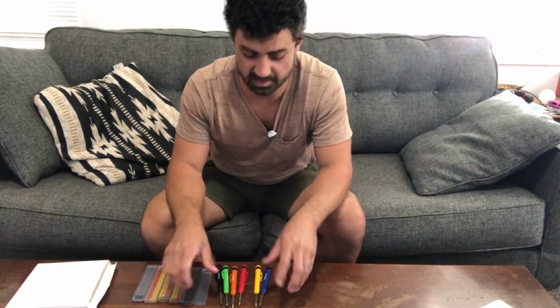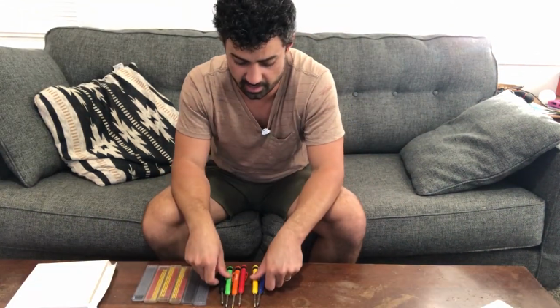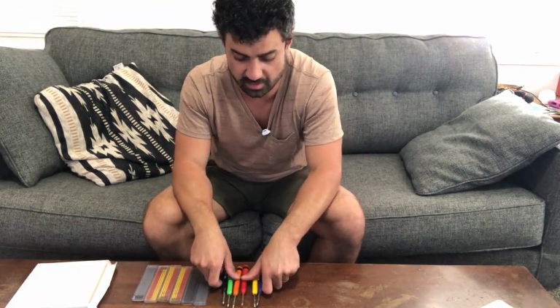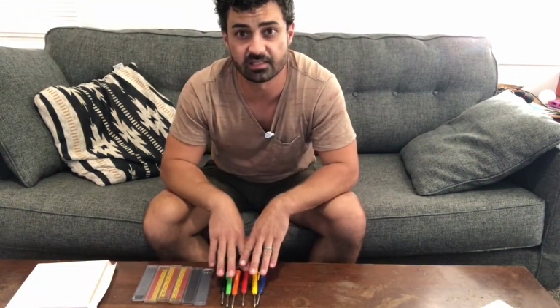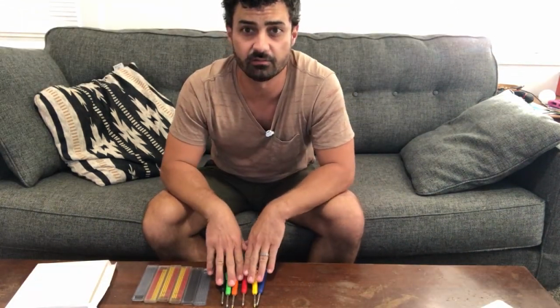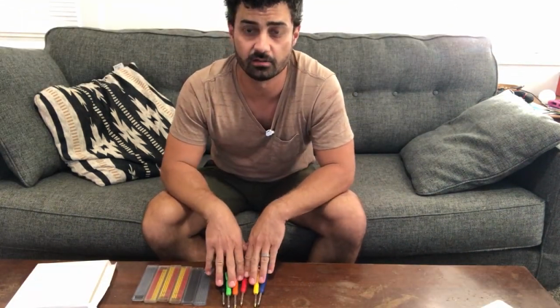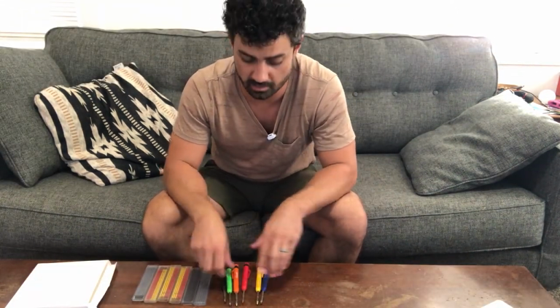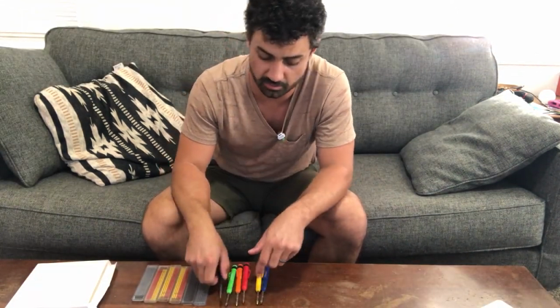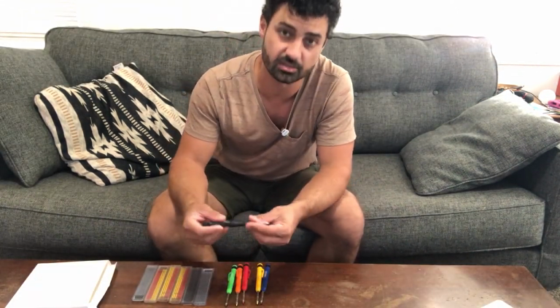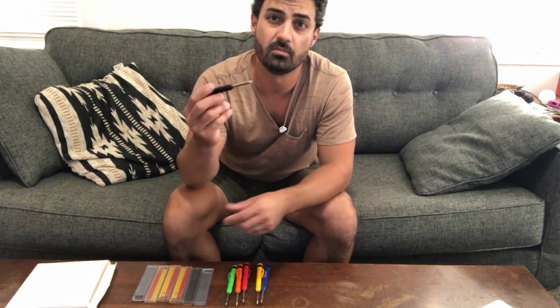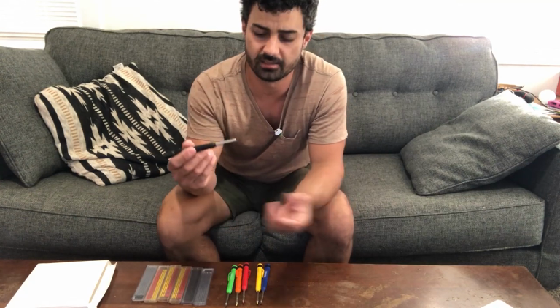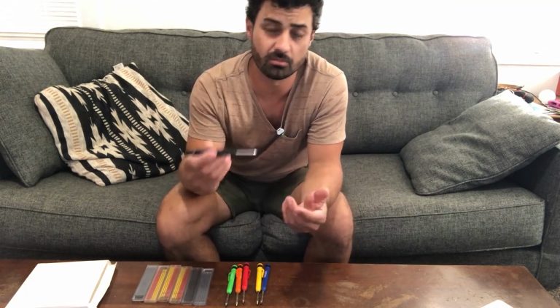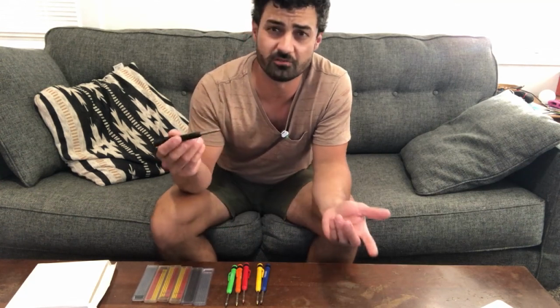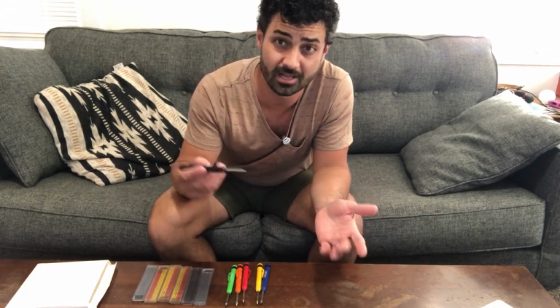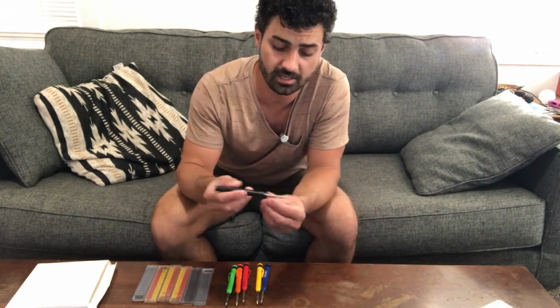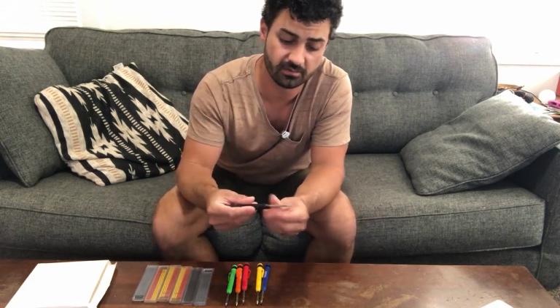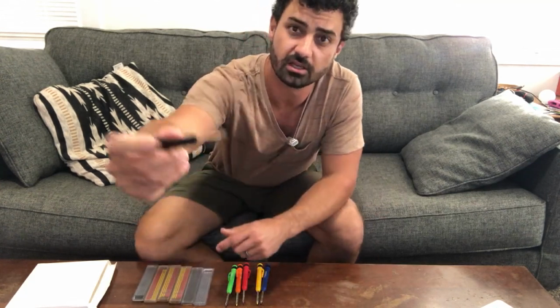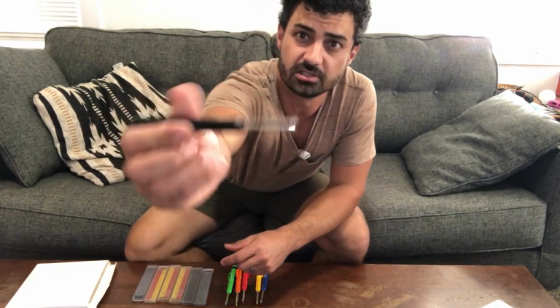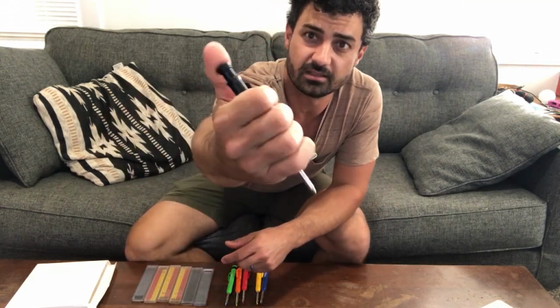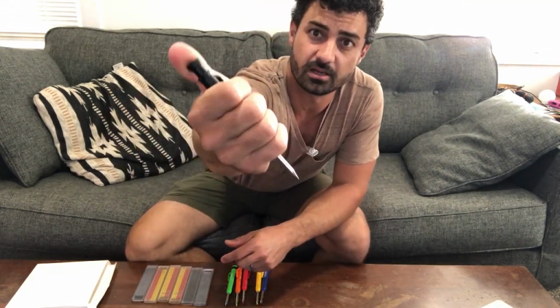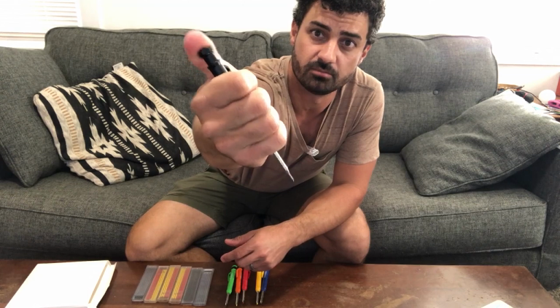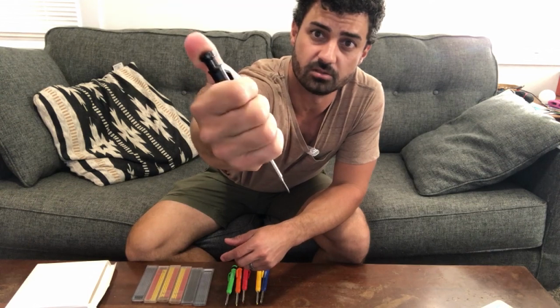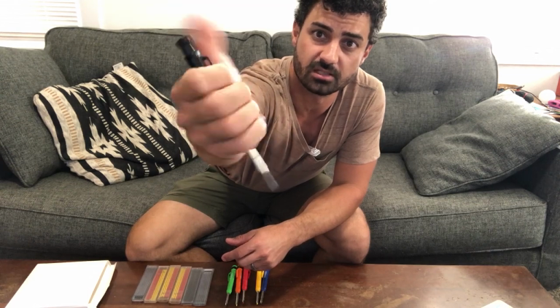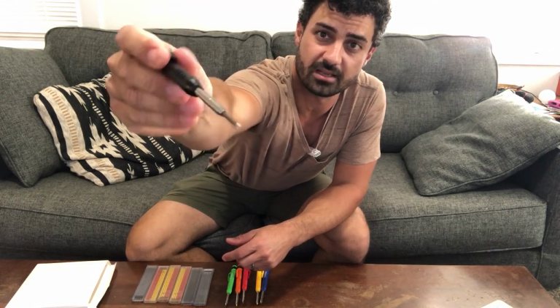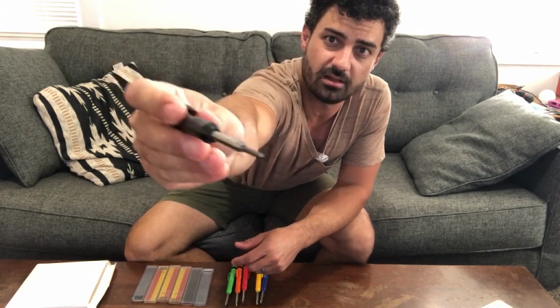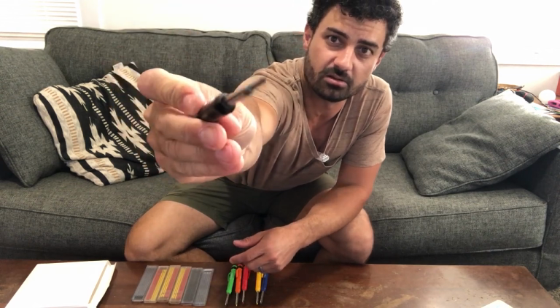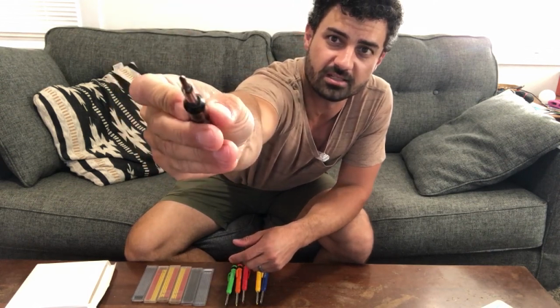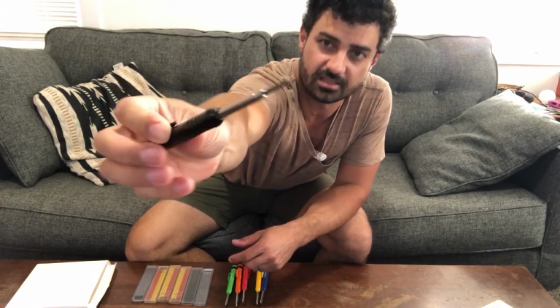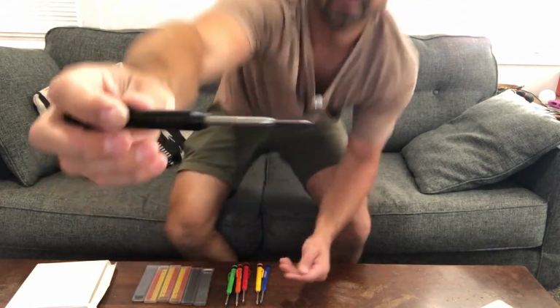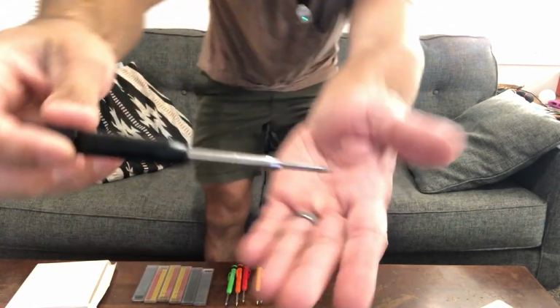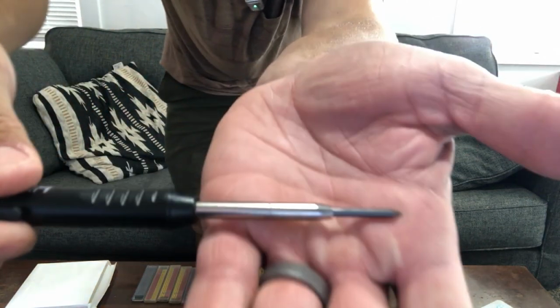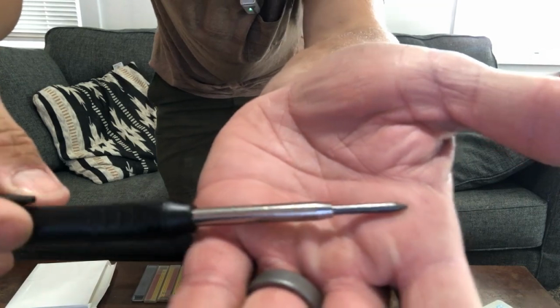This set comes with six different color carpenter pencils, but you can put whichever color lead you want in them. And if you look, you just click like your regular pencil — you click the back and look how large that is. That's like nice and thick lead there.